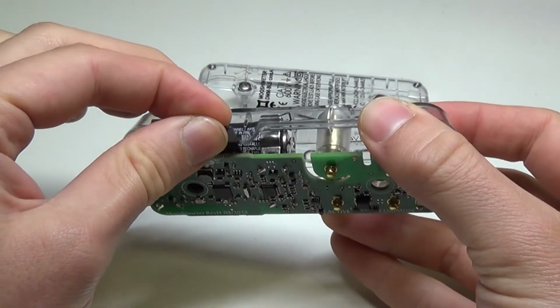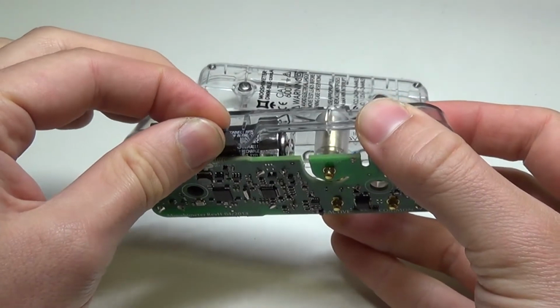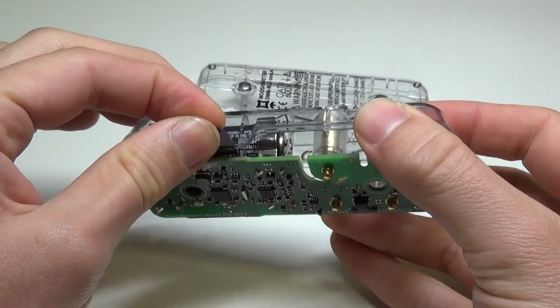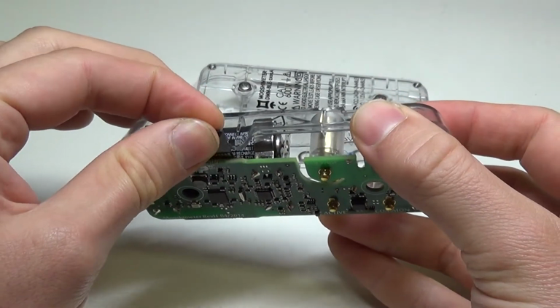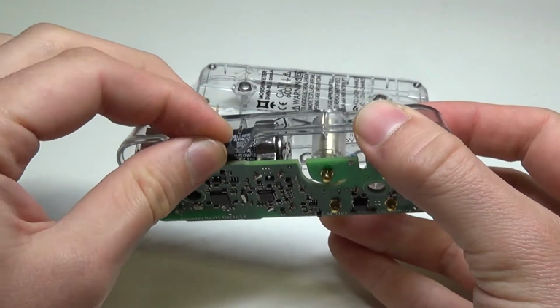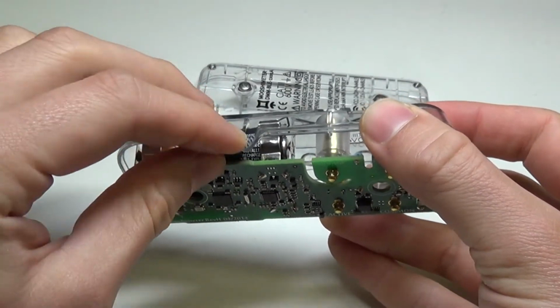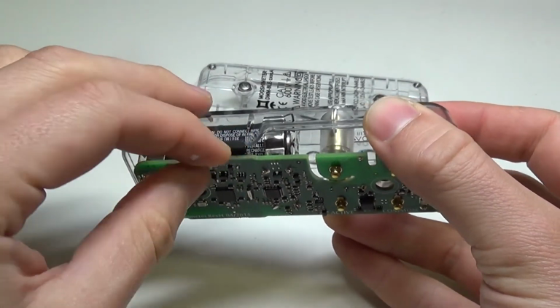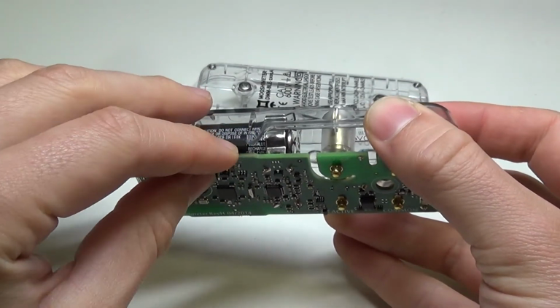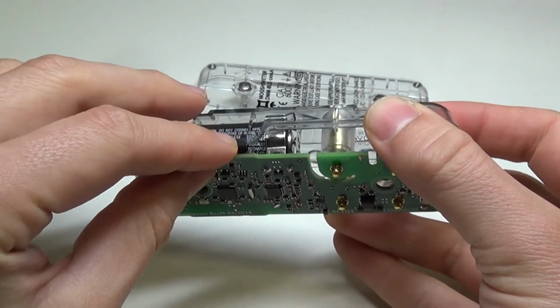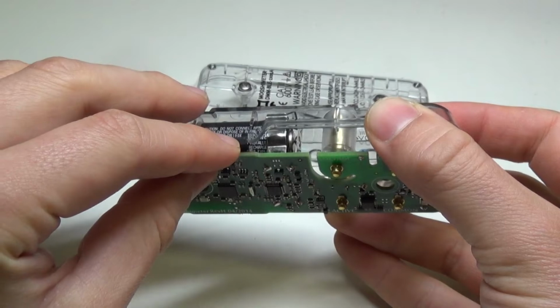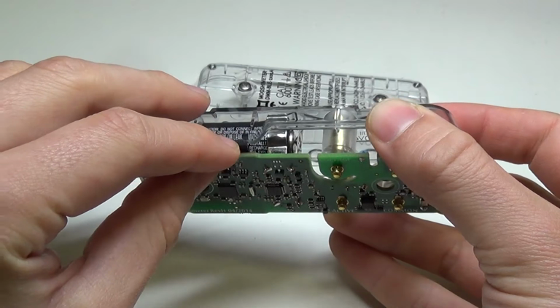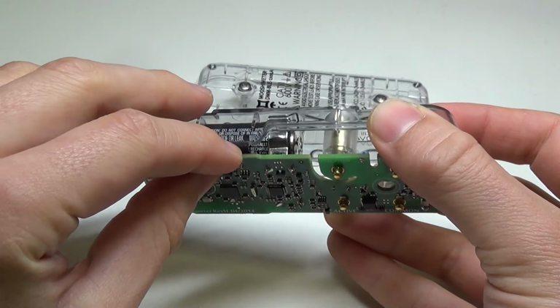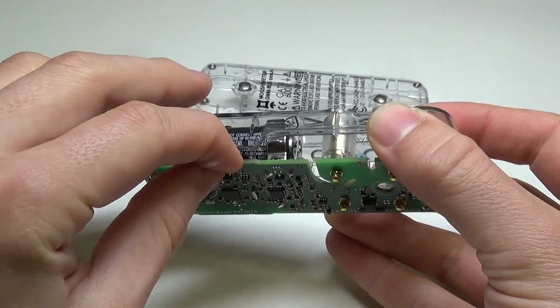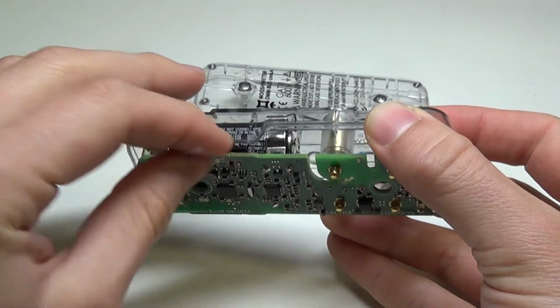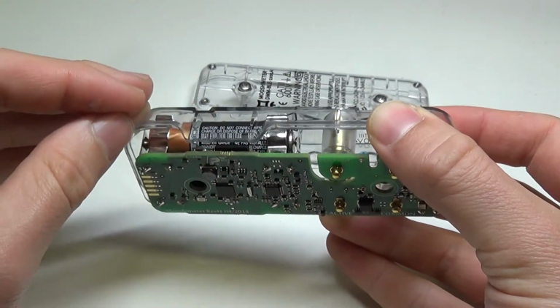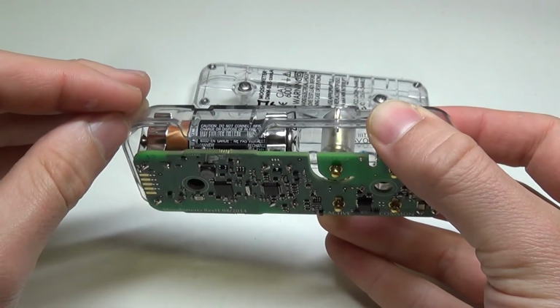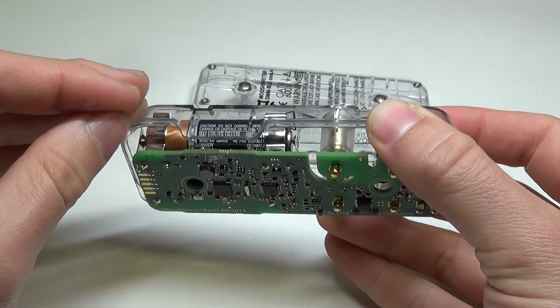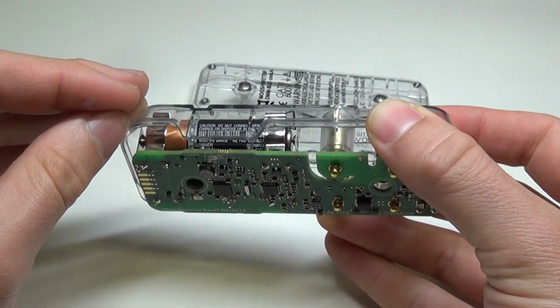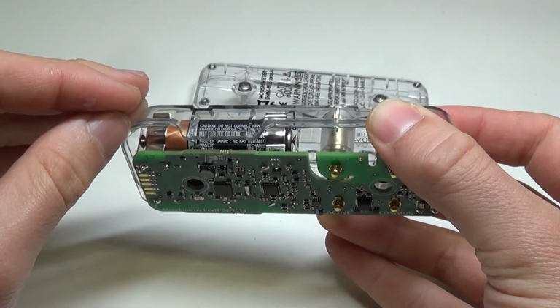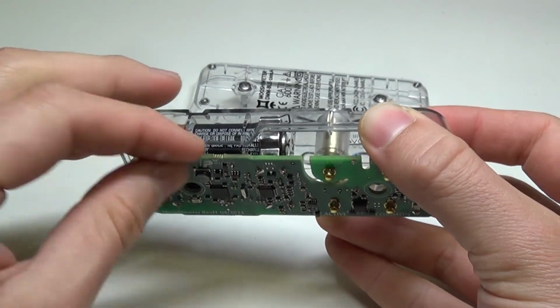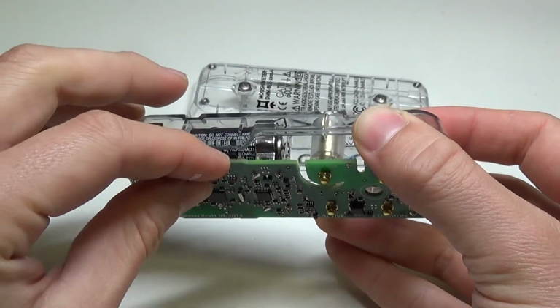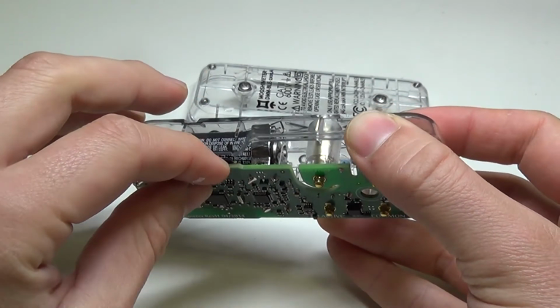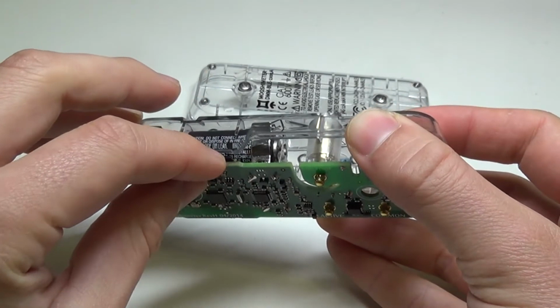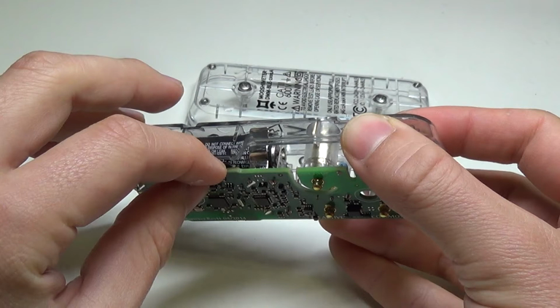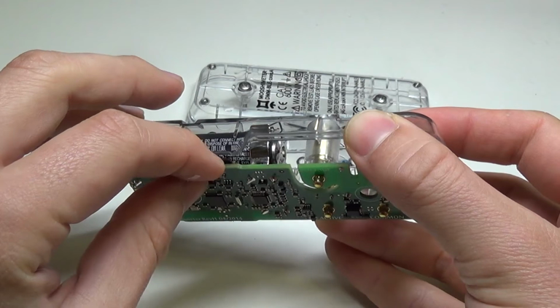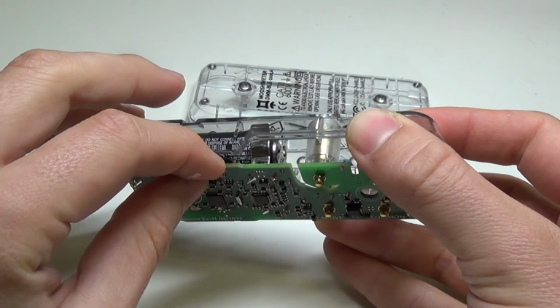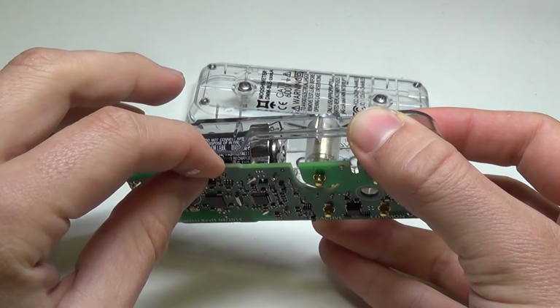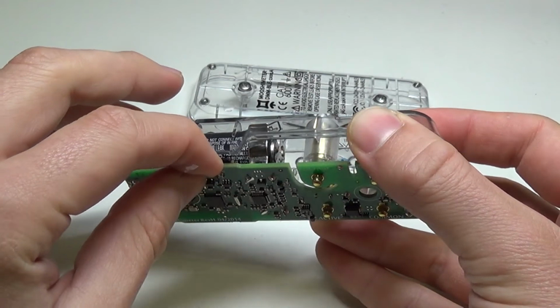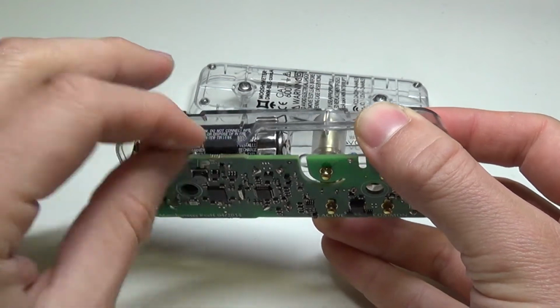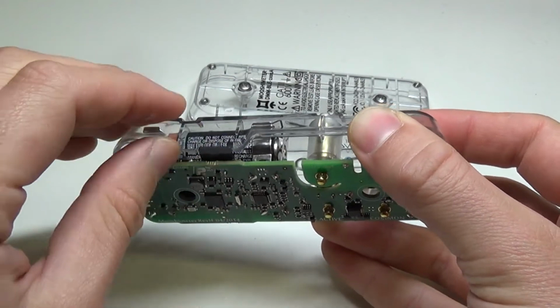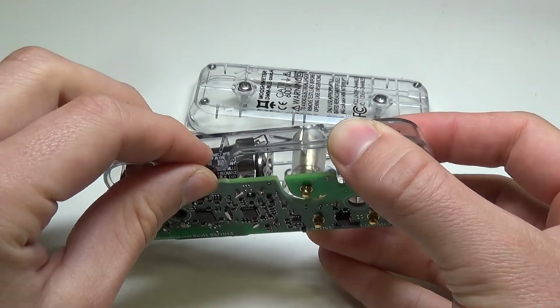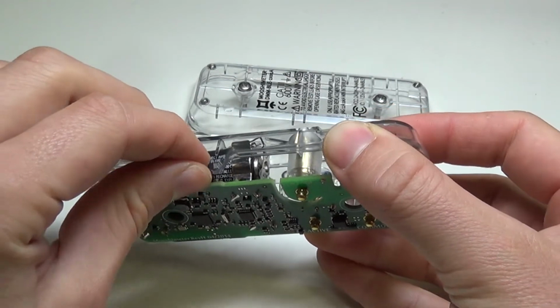You can put an SD card in — push it in until it clicks, and that's how you insert it. You push it until it clicks to eject it as well.